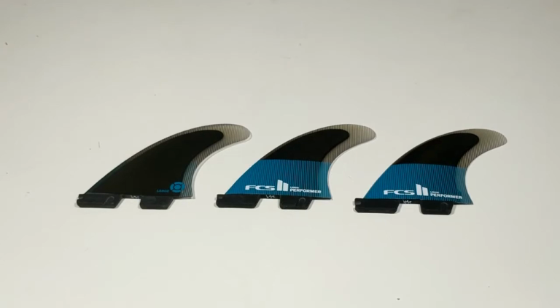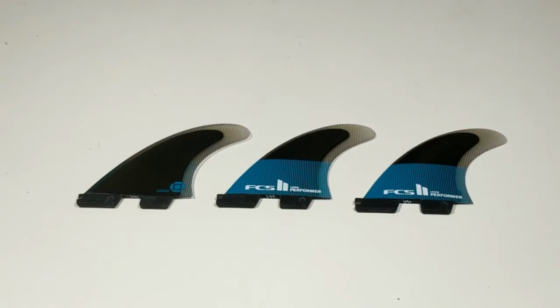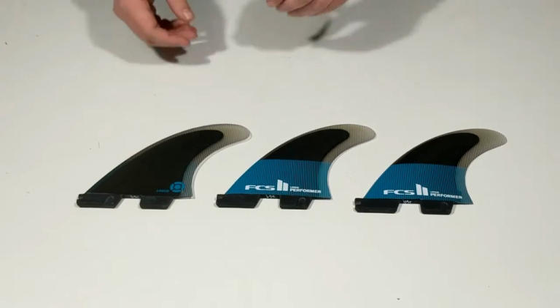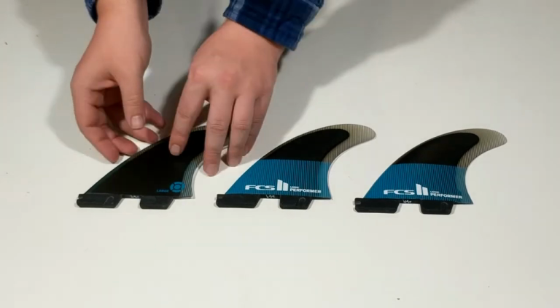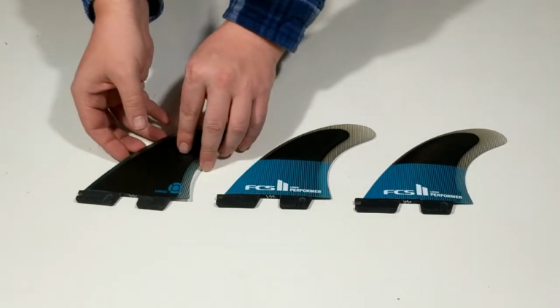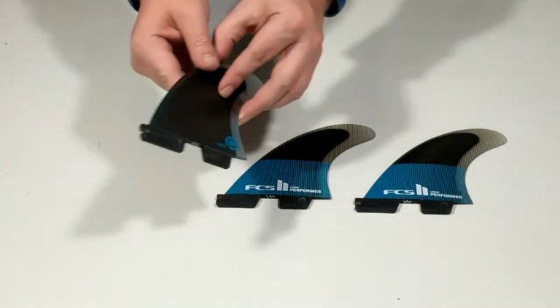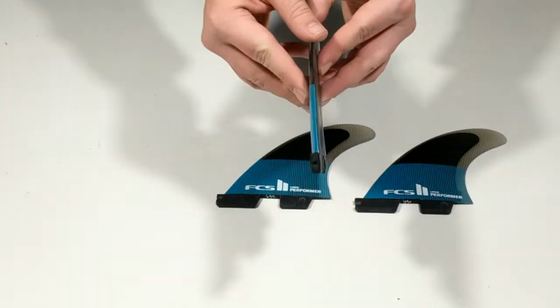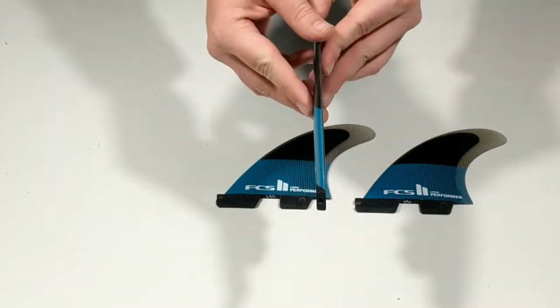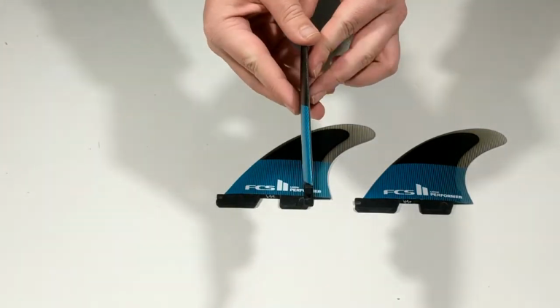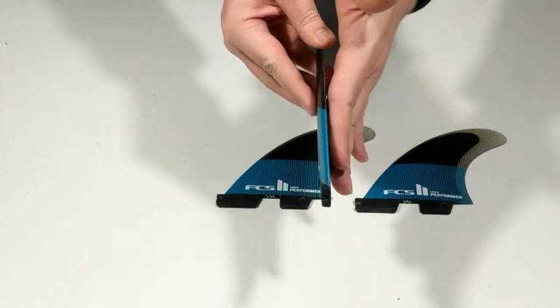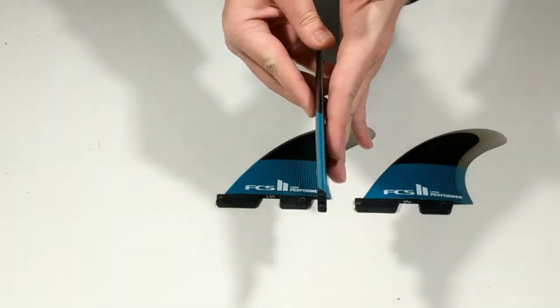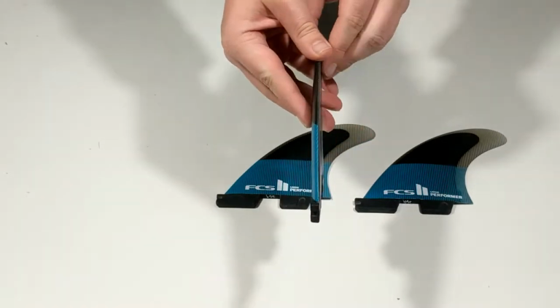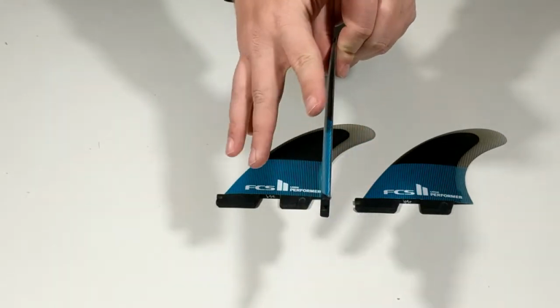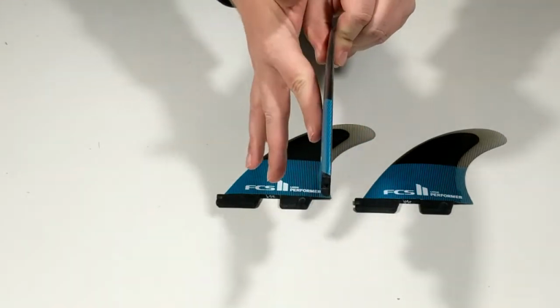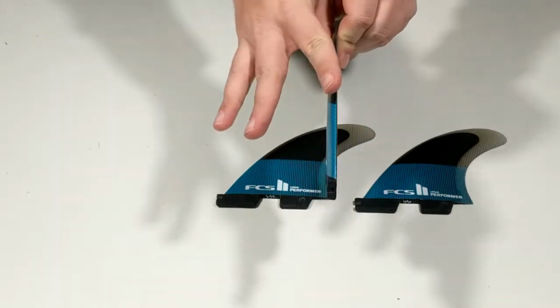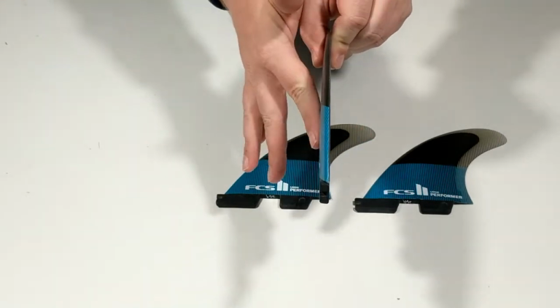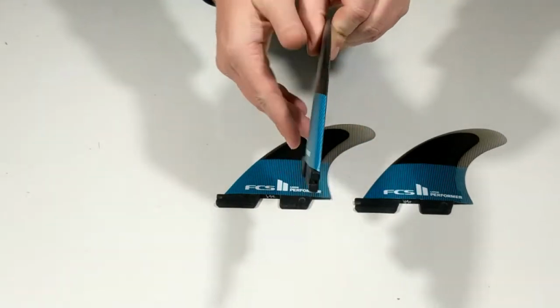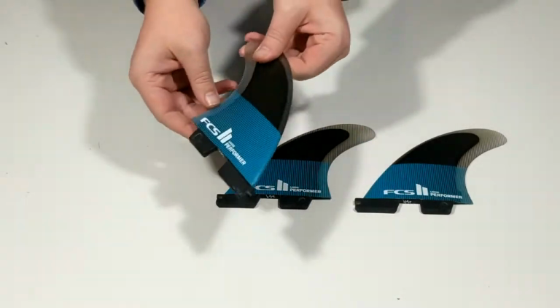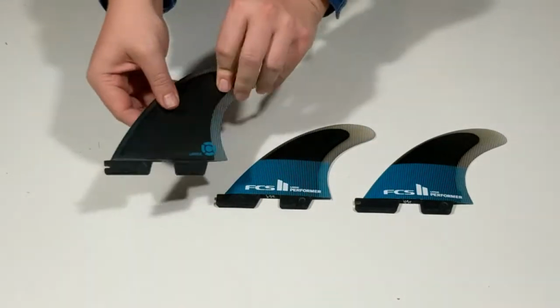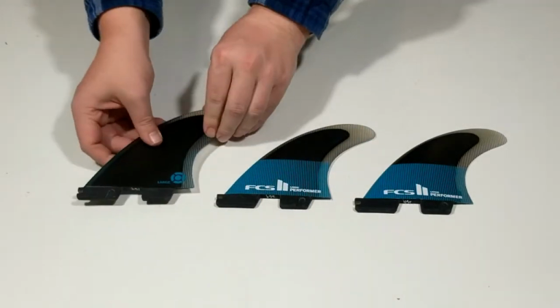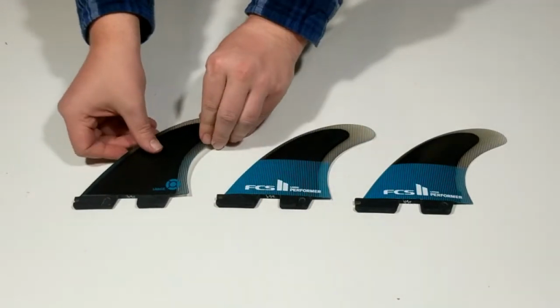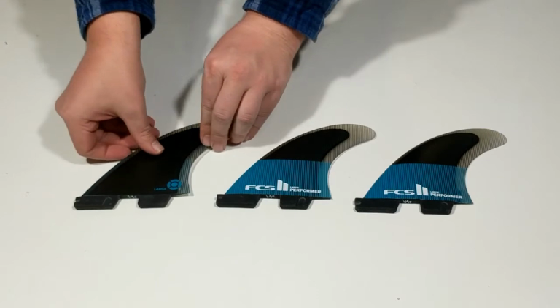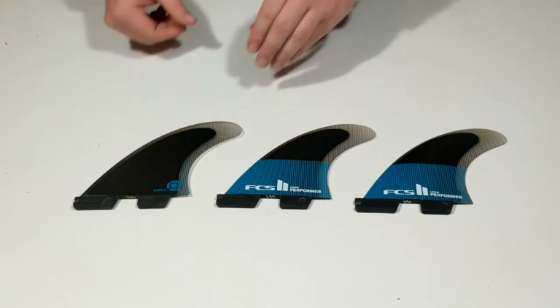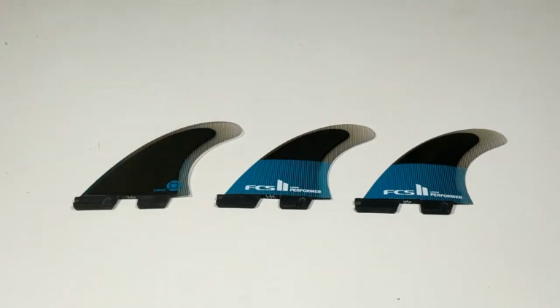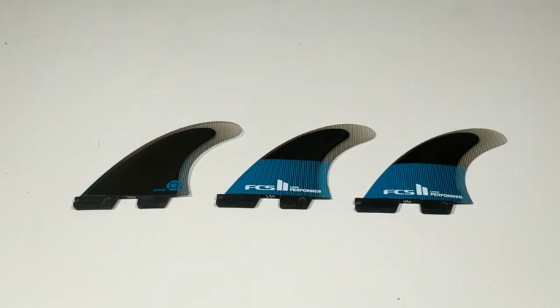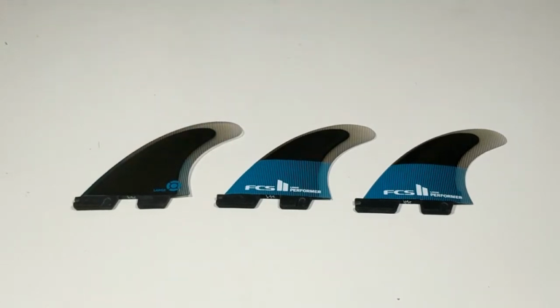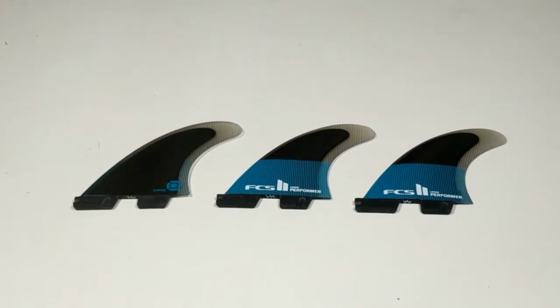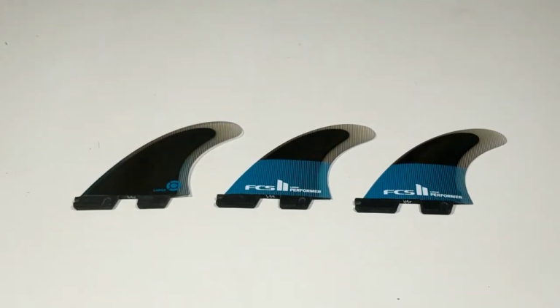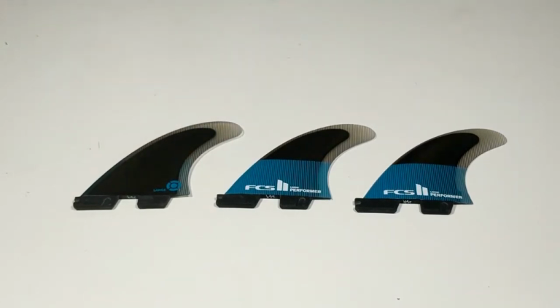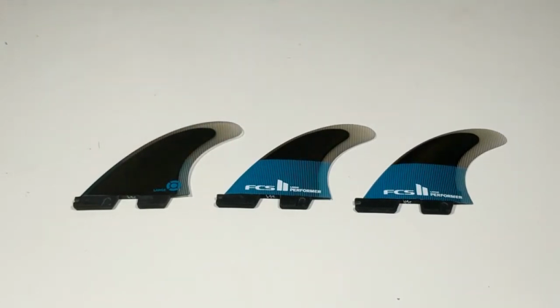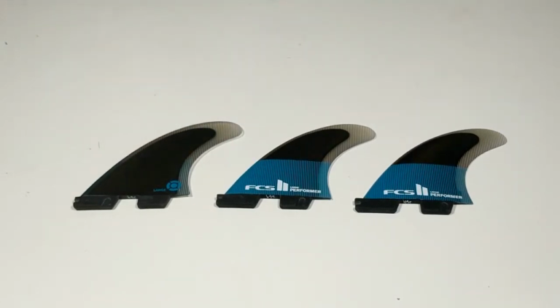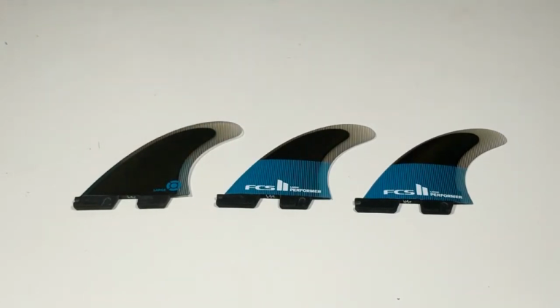The FCS2 Performer is ideal in a wide variety of conditions ranging from beach breaks to point breaks. It is designed to fit the FCS2 fin system and is recommended for all board types.